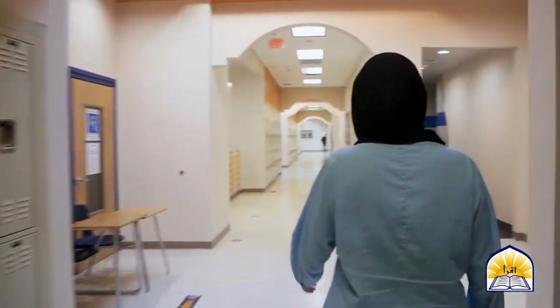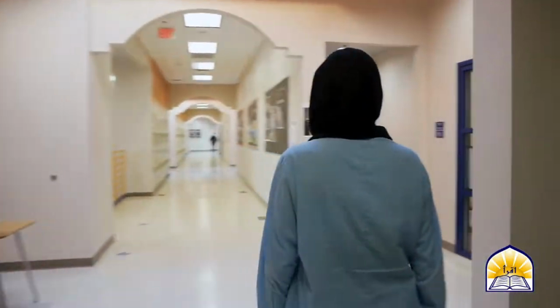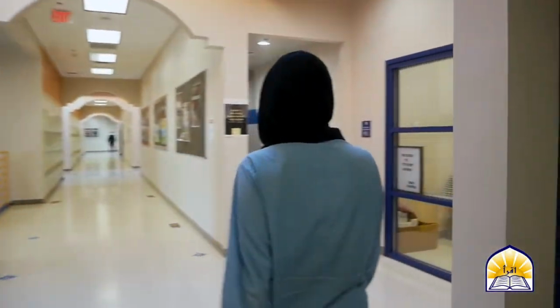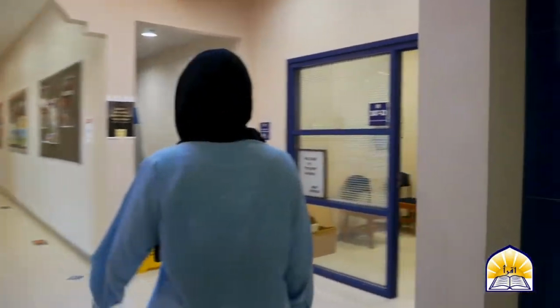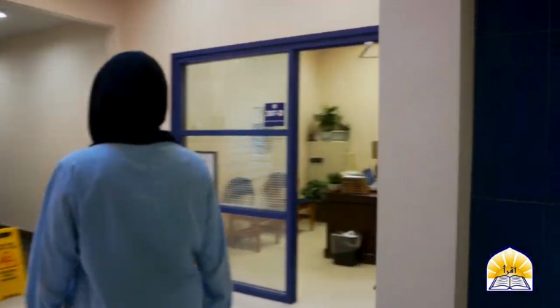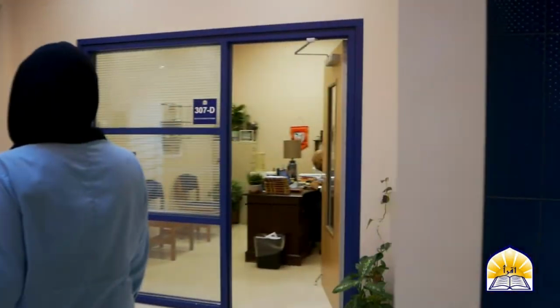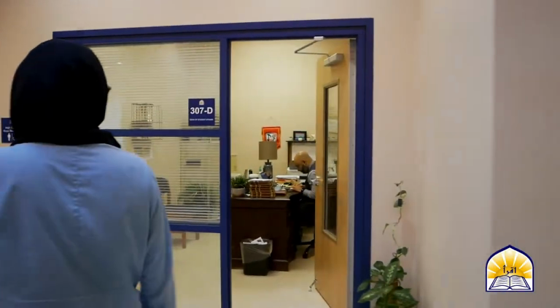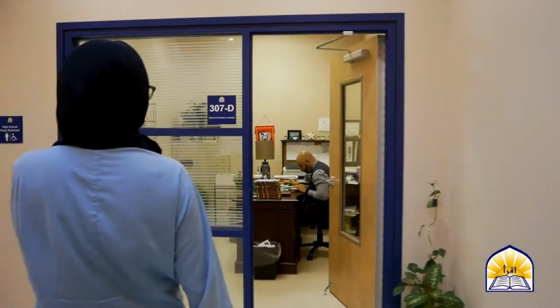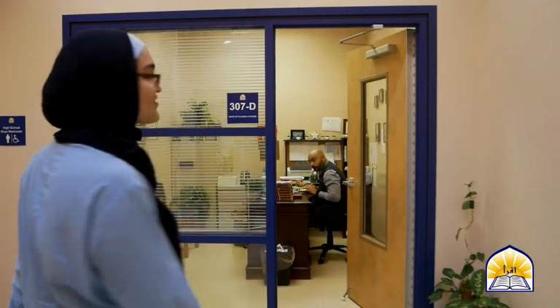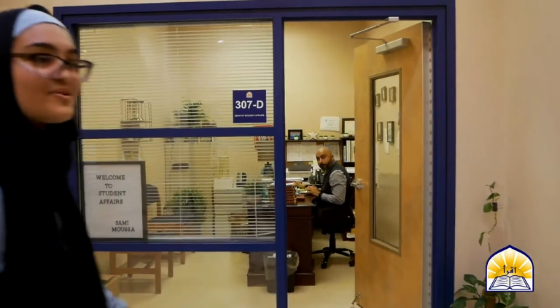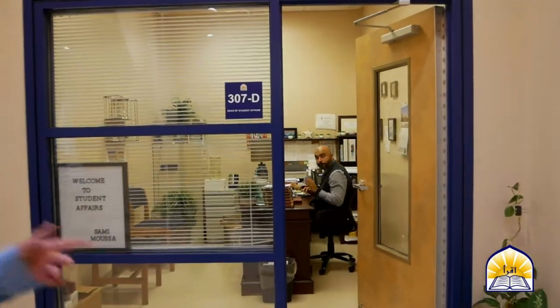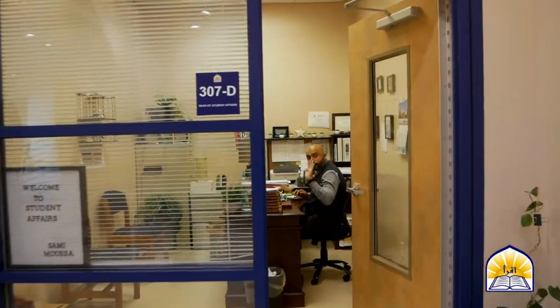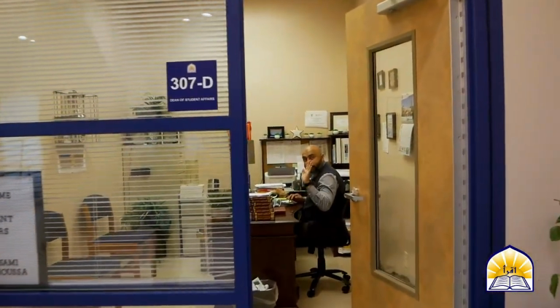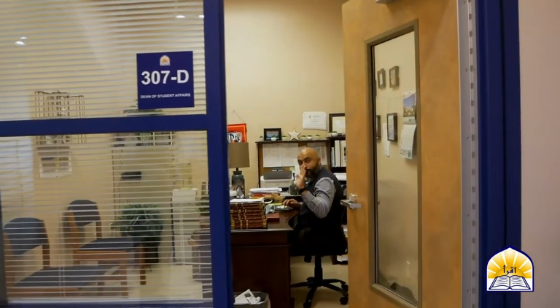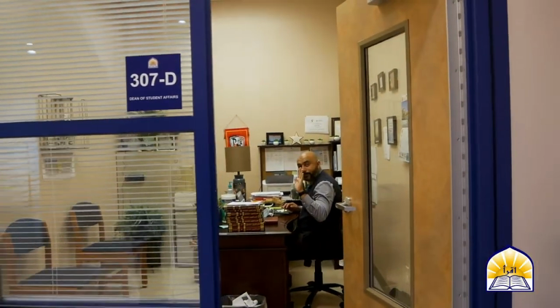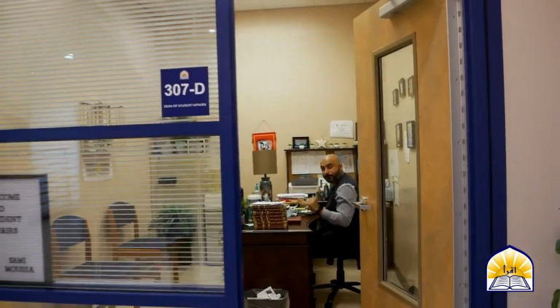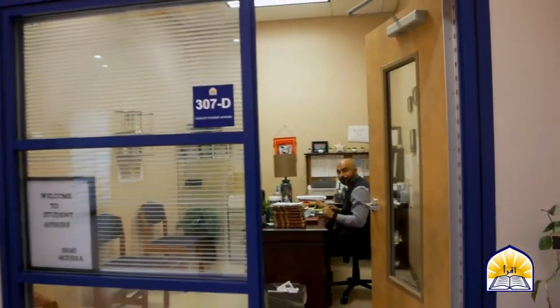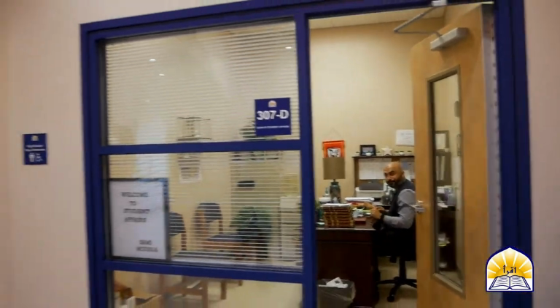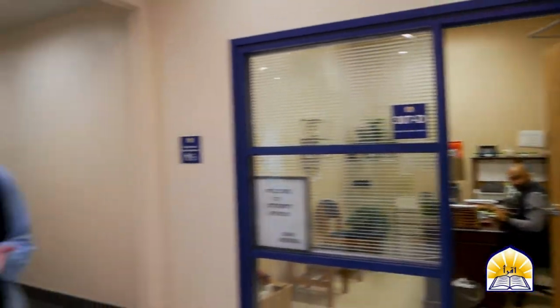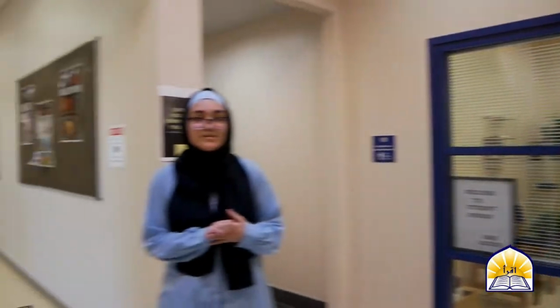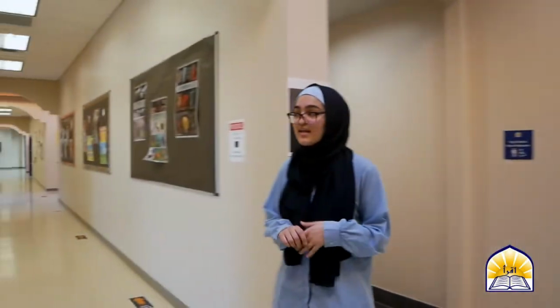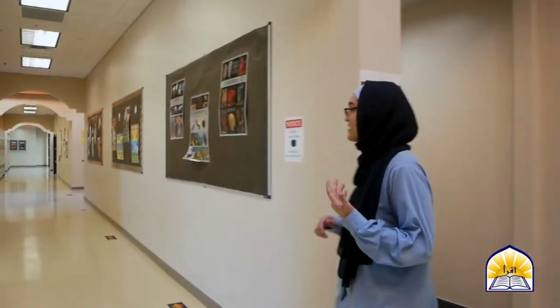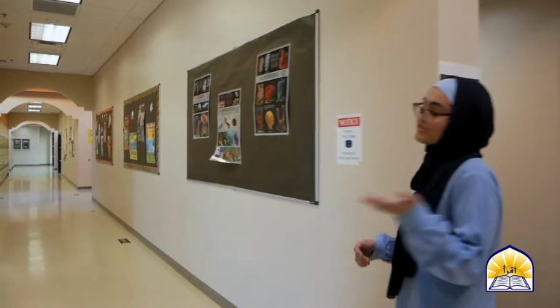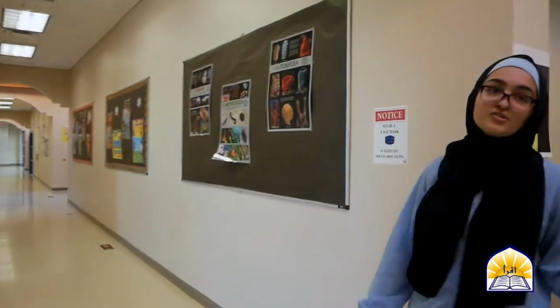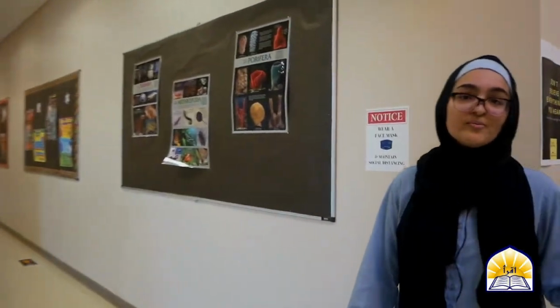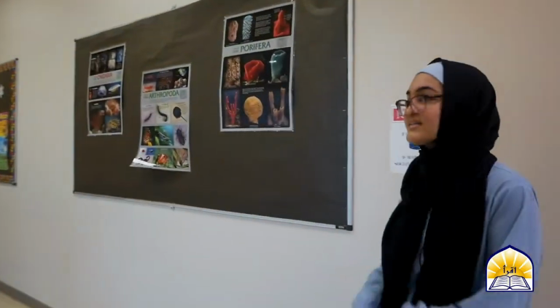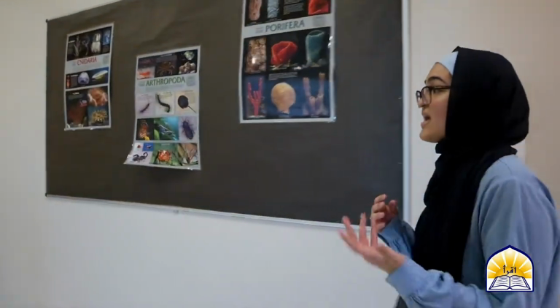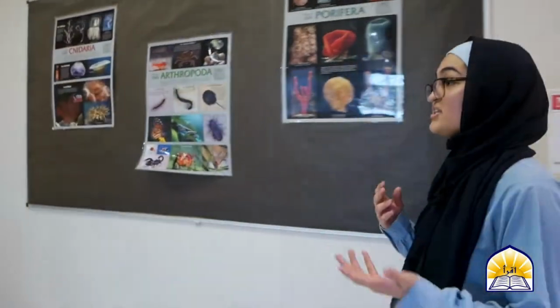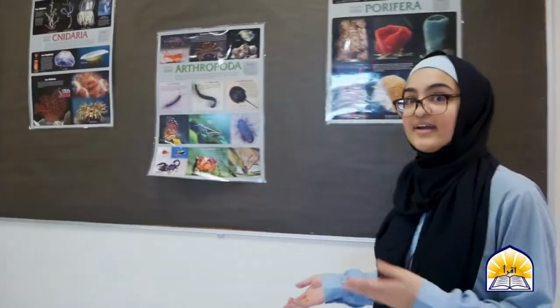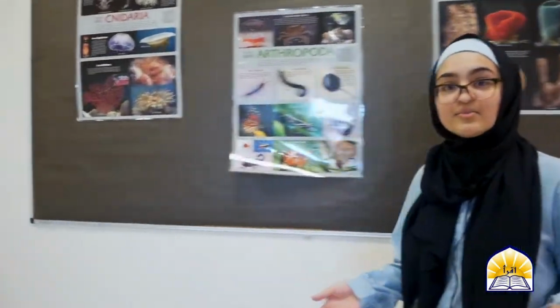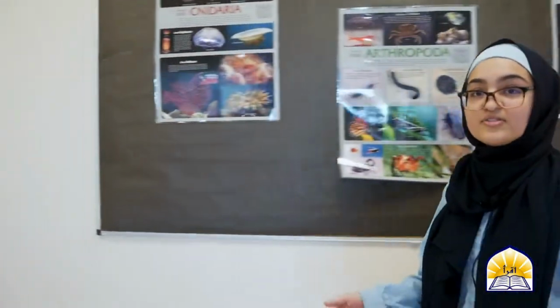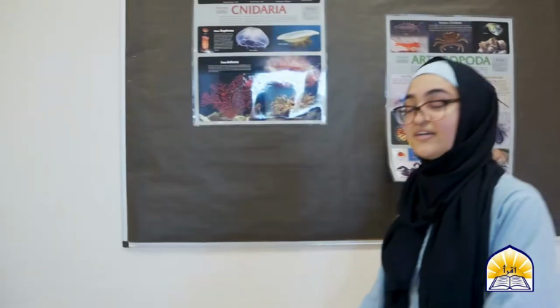Right over here is our Dean of Student Affairs, Brother Sammy, who's actually right inside. He is the Dean of Student Affairs as well as discipline, and as you can see, he has an open door policy and is very accessible to all the students here.